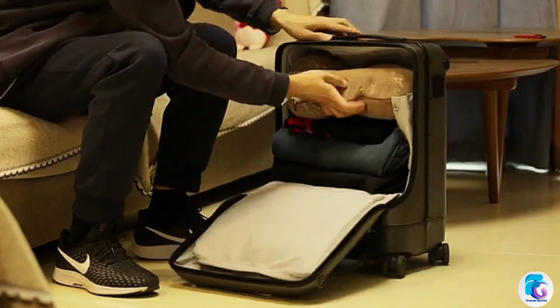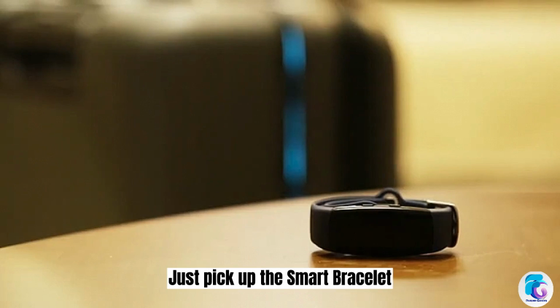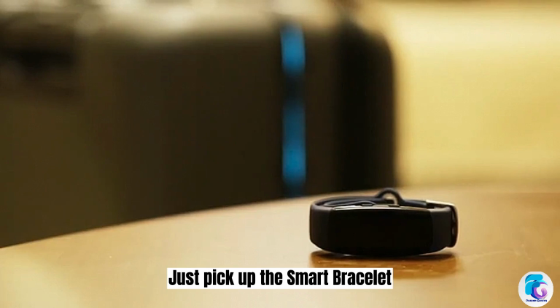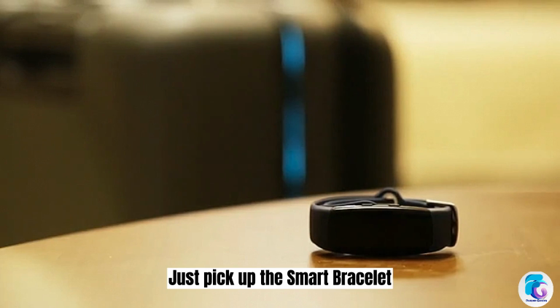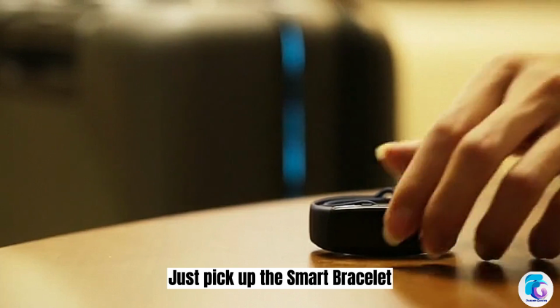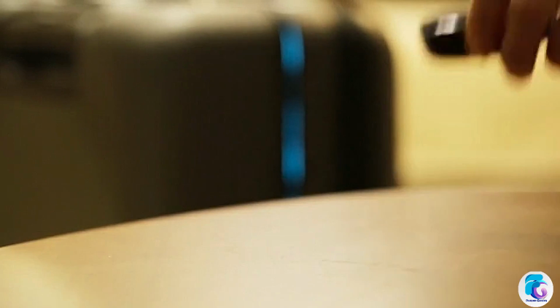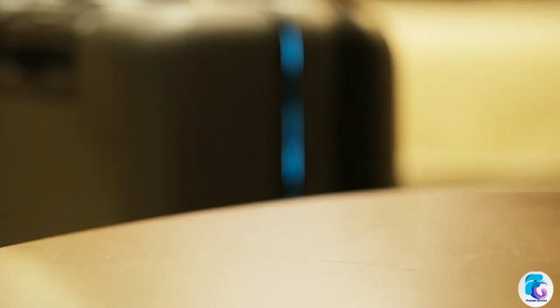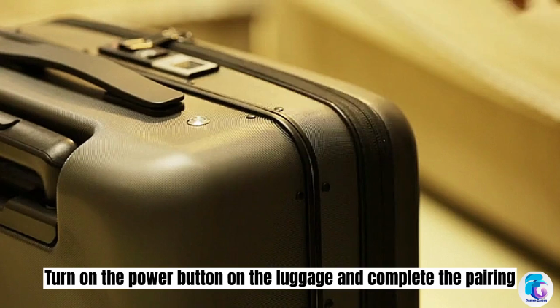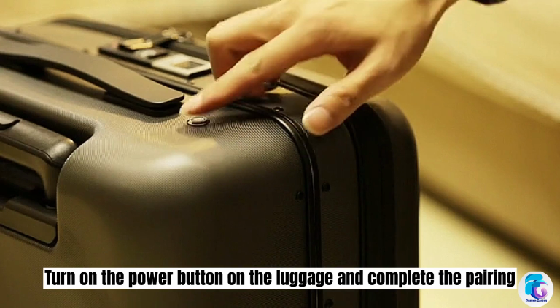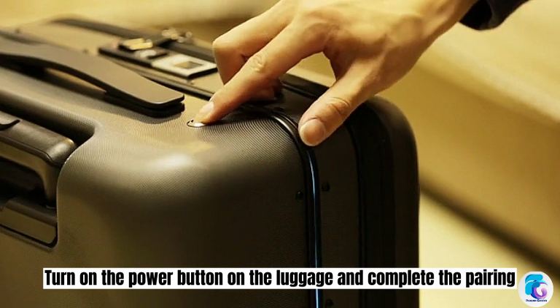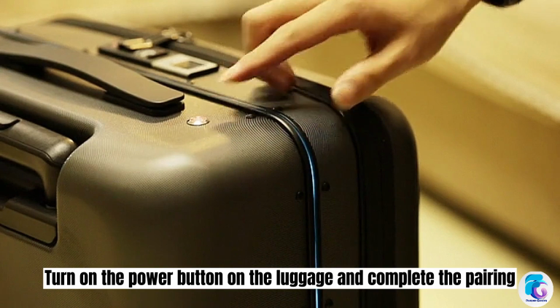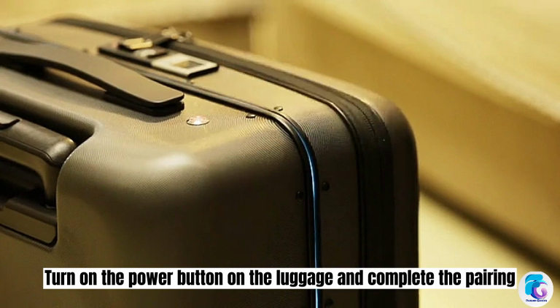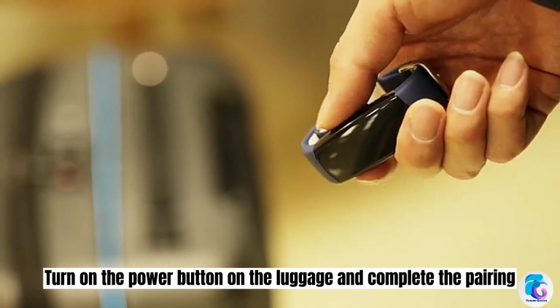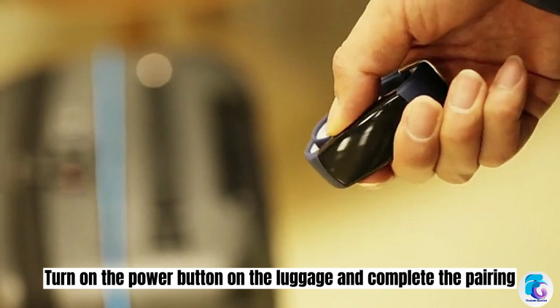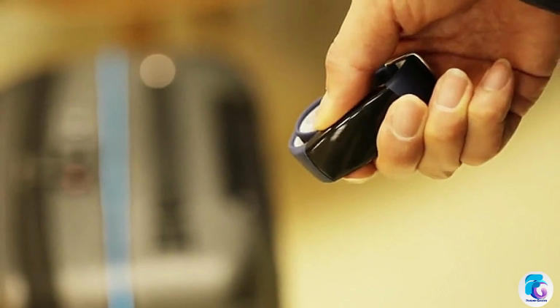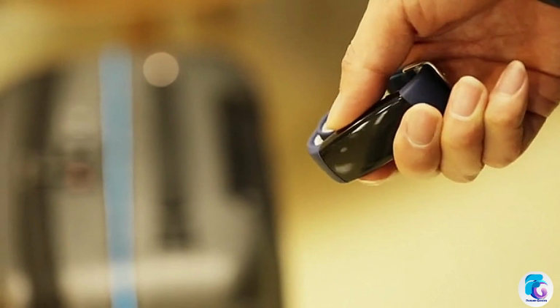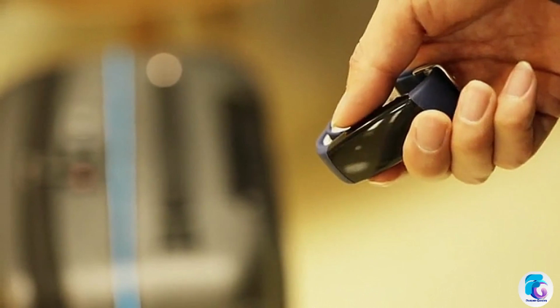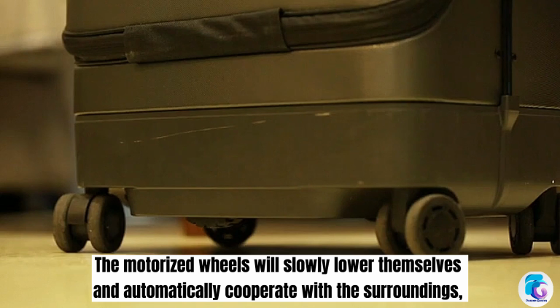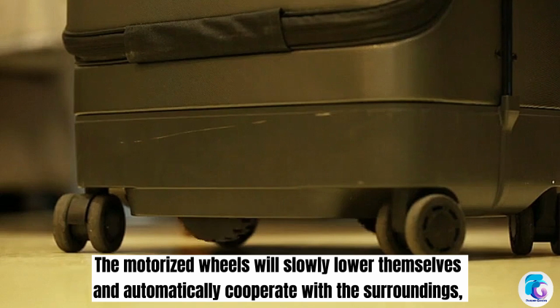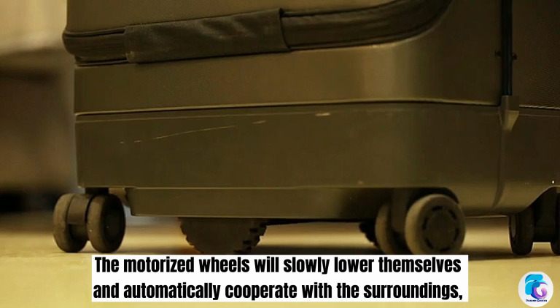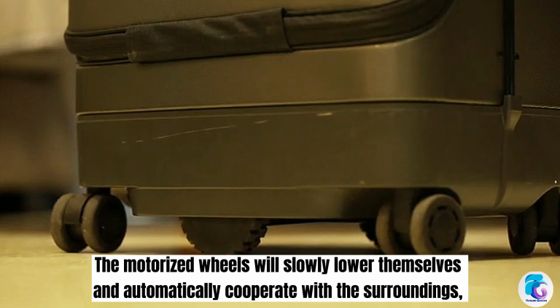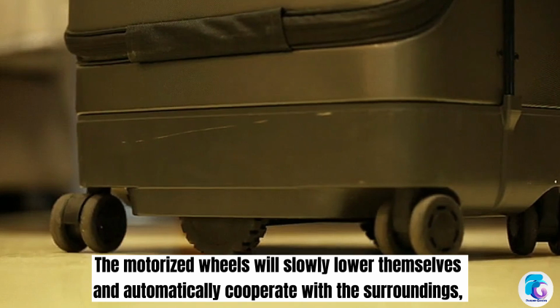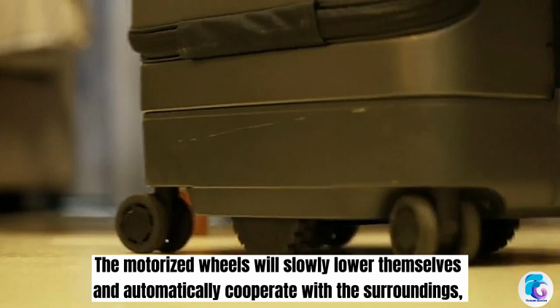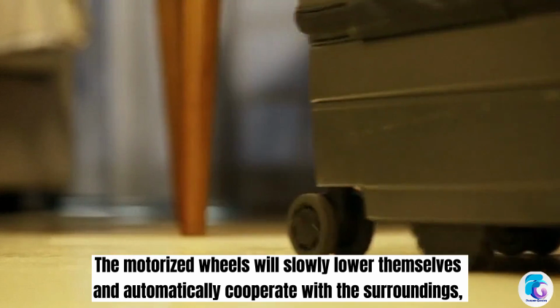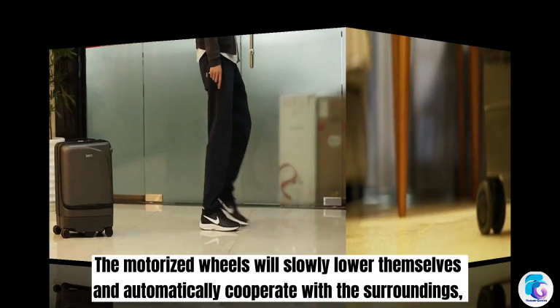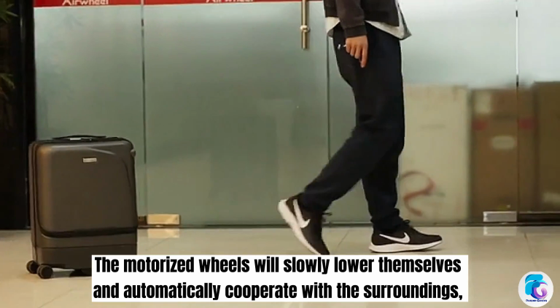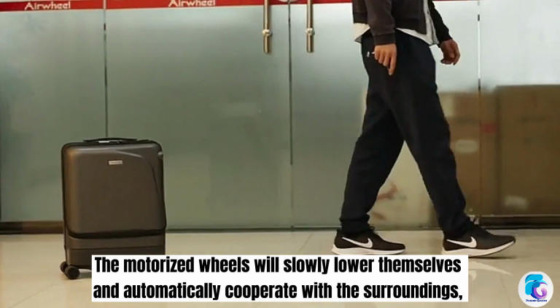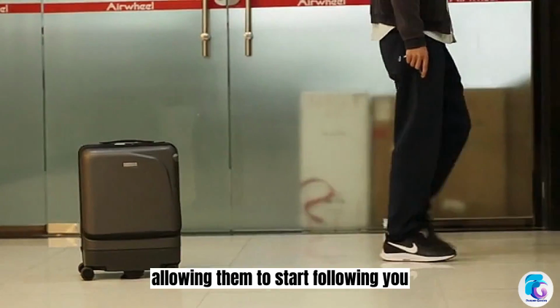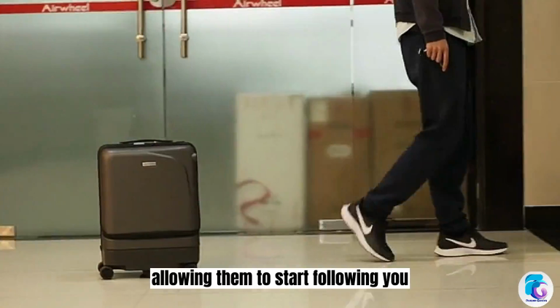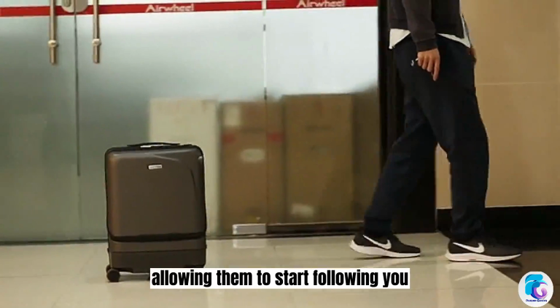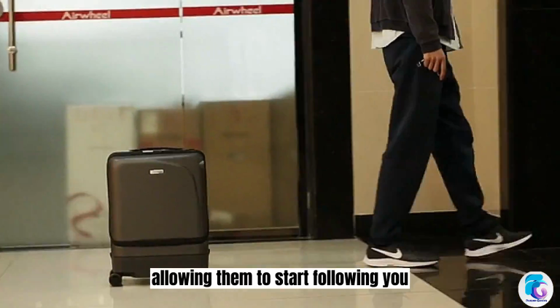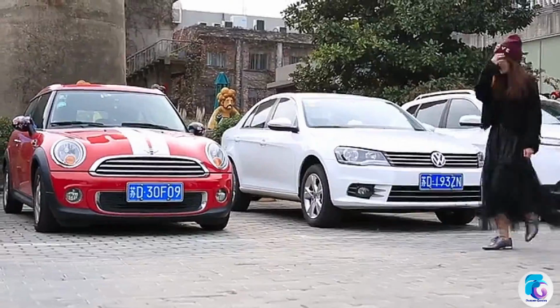Just pick up the smart bracelet, turn on the power button on the luggage, and complete the pairing. The motorized wheels will slowly lower themselves and automatically cooperate with the surroundings, allowing them to start following you.